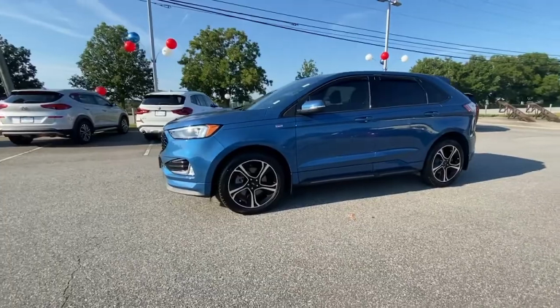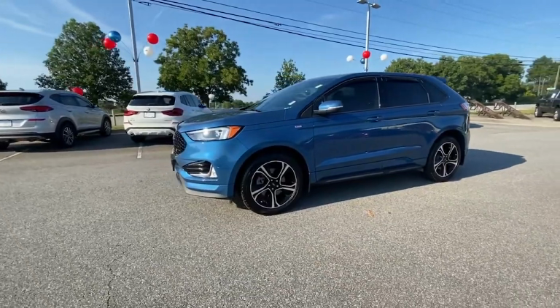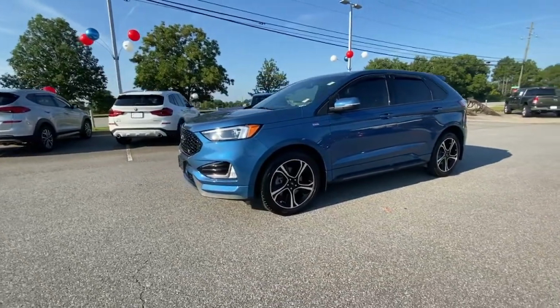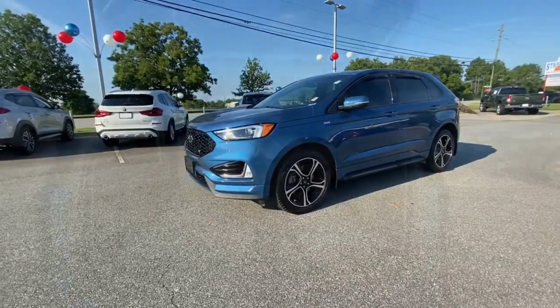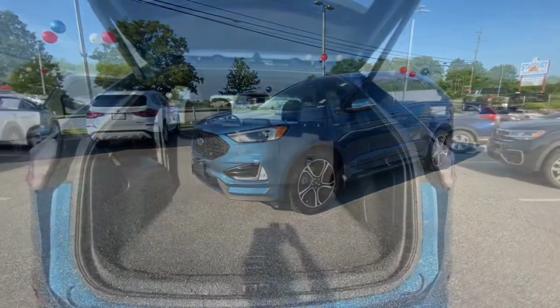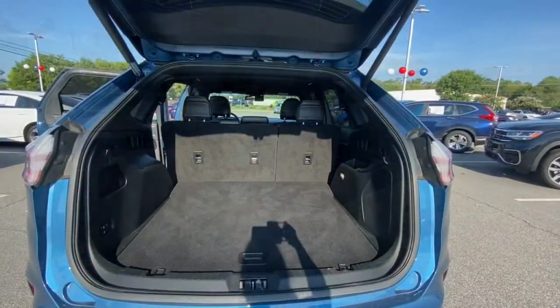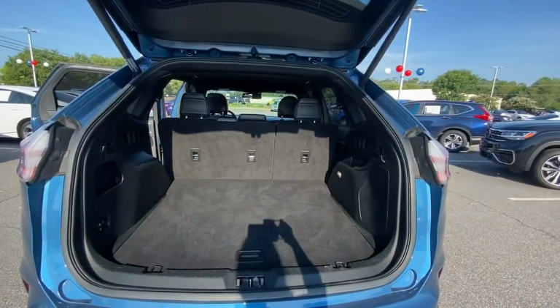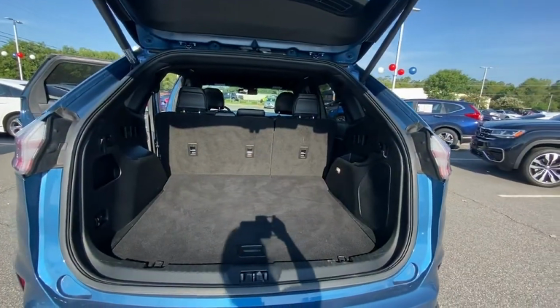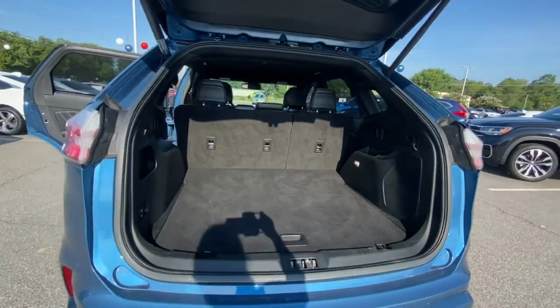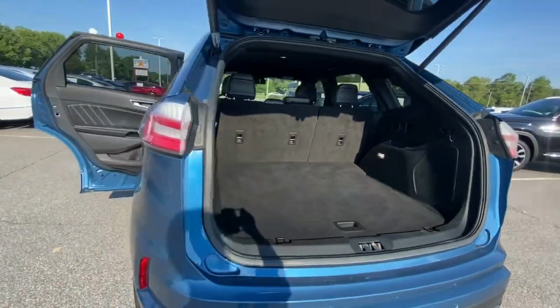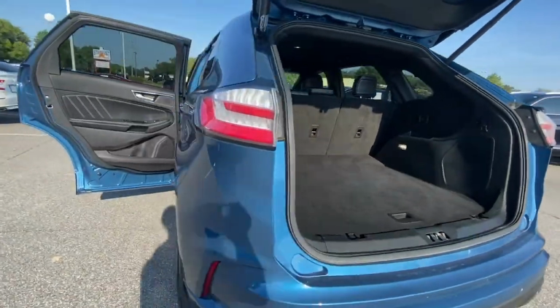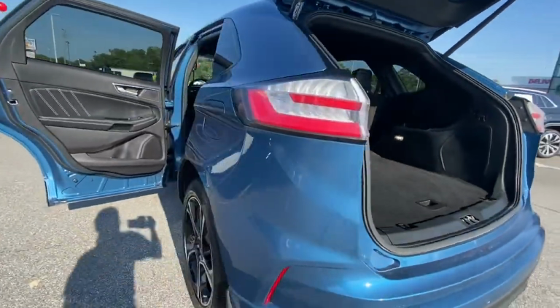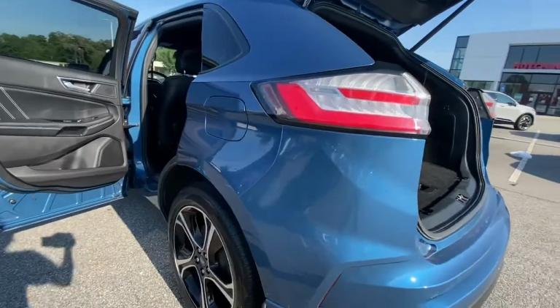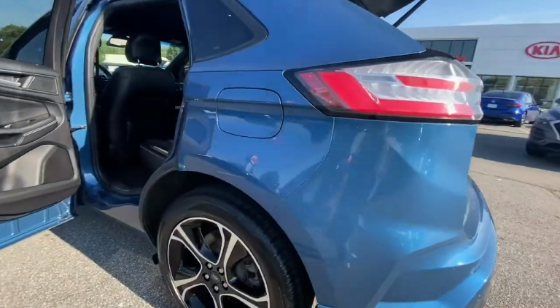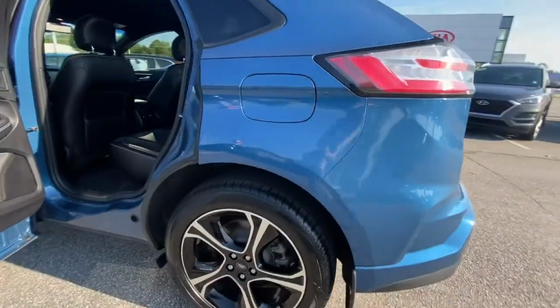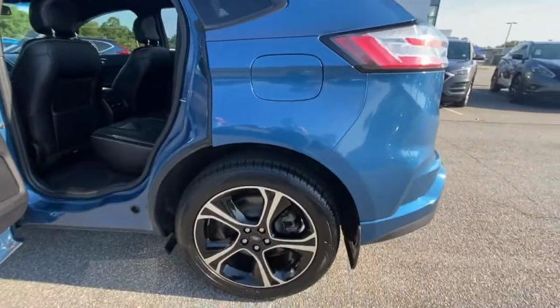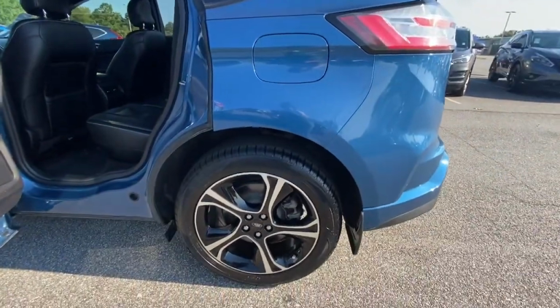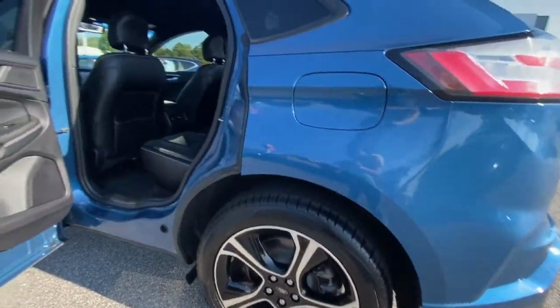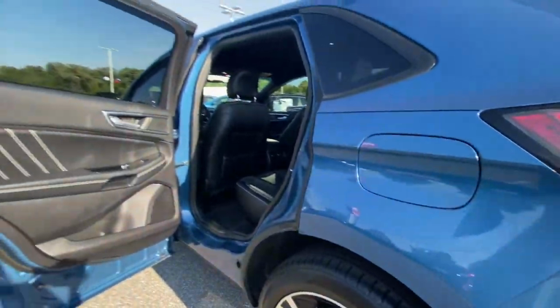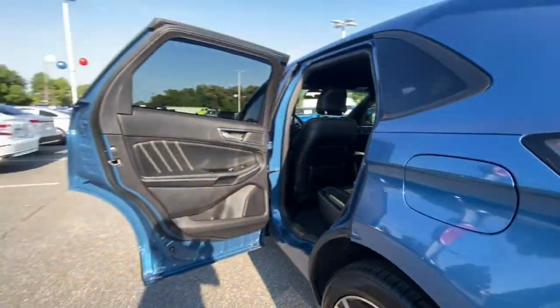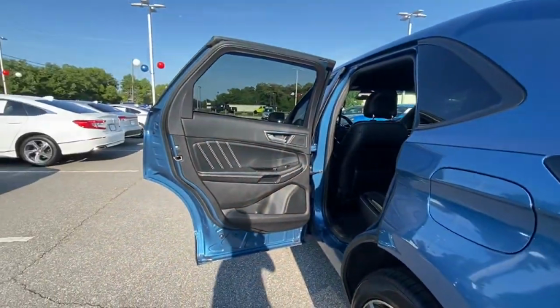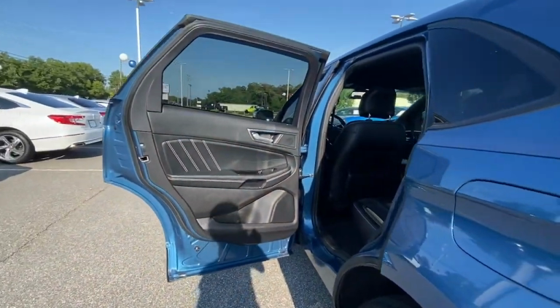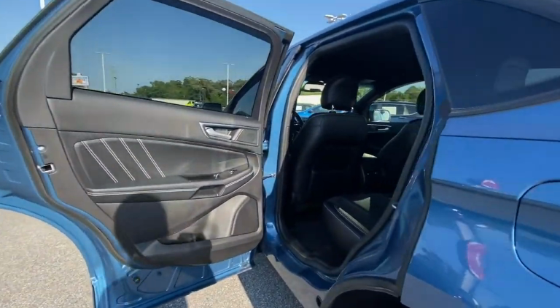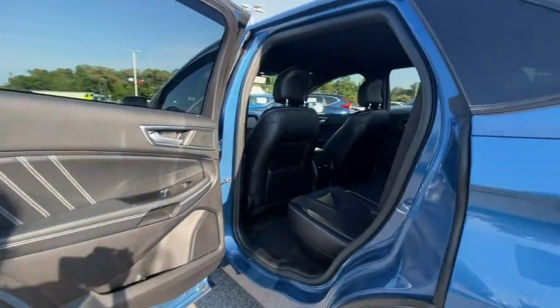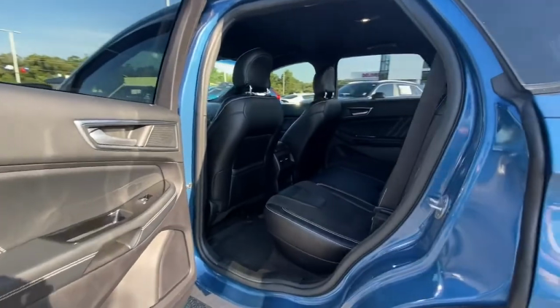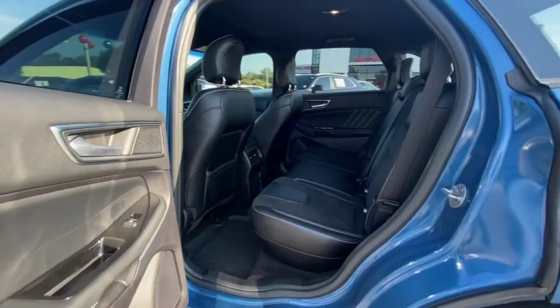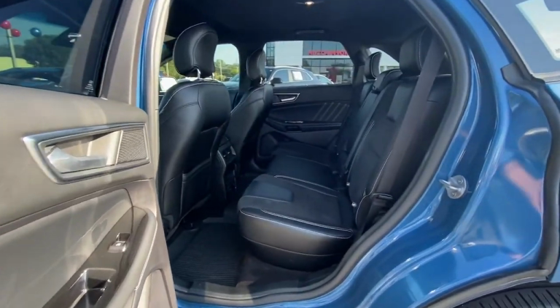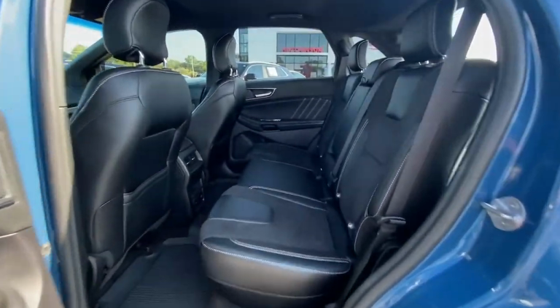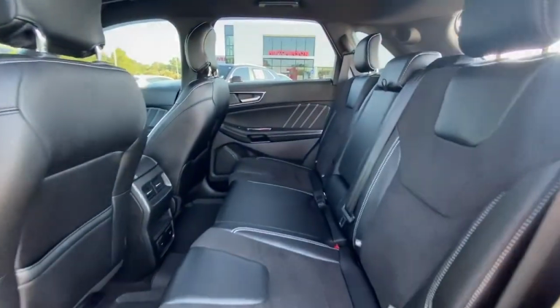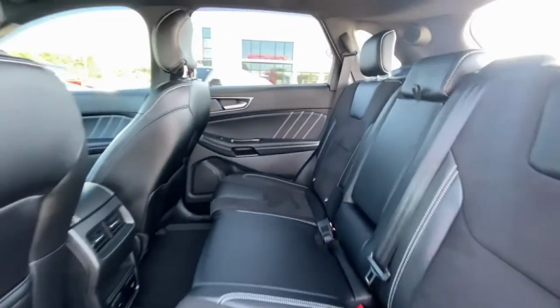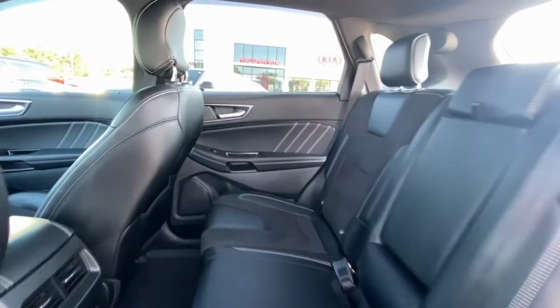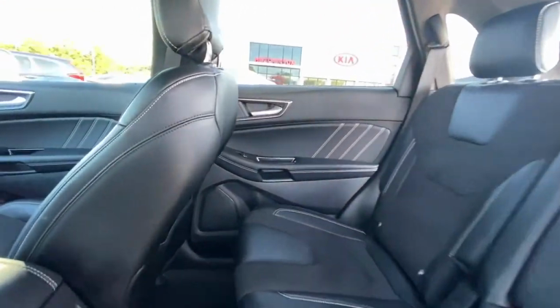Keyless entry, hands-free liftgate, navigation system, fog lamps, remote engine start, power passenger seat, power liftgate, adaptive cruise control, electronic stability control, aluminum wheels.